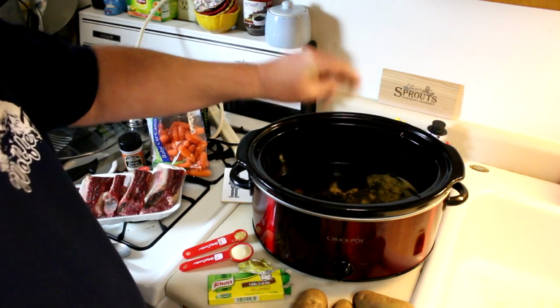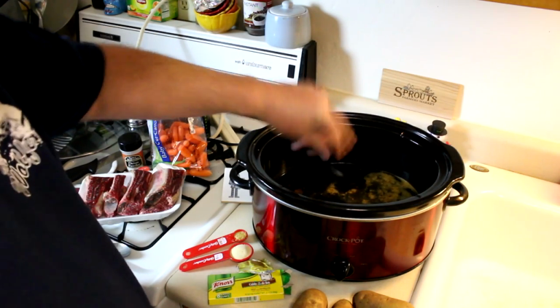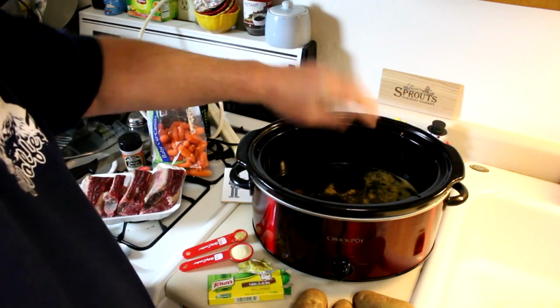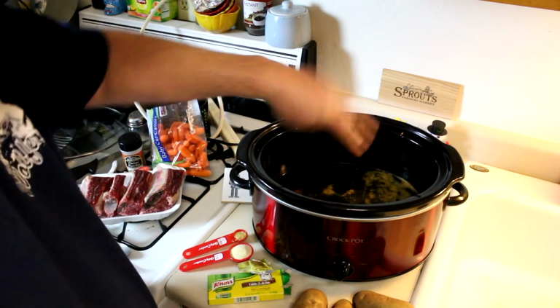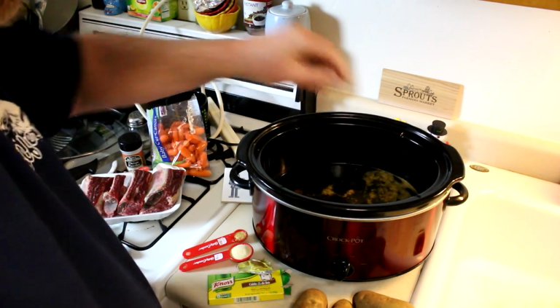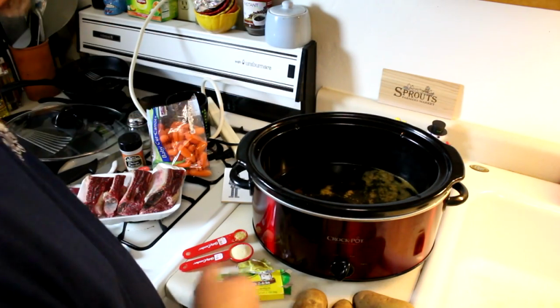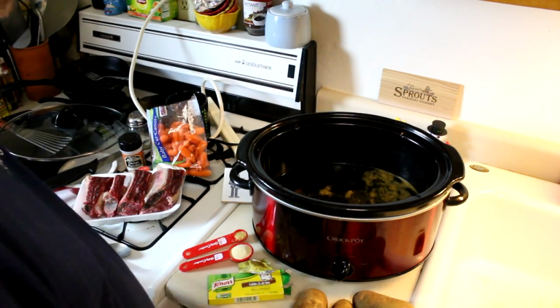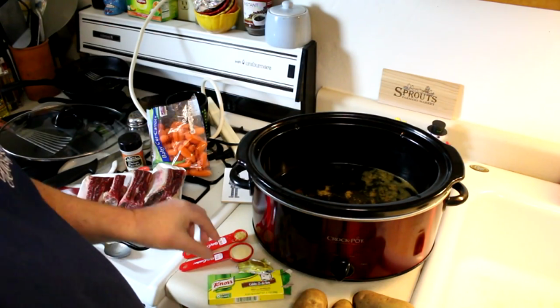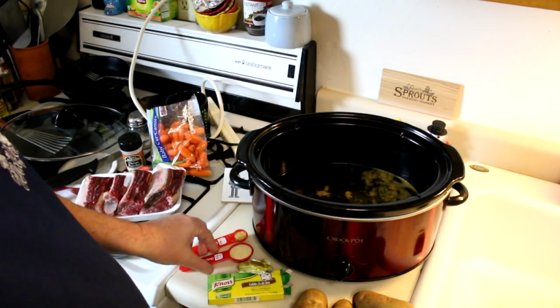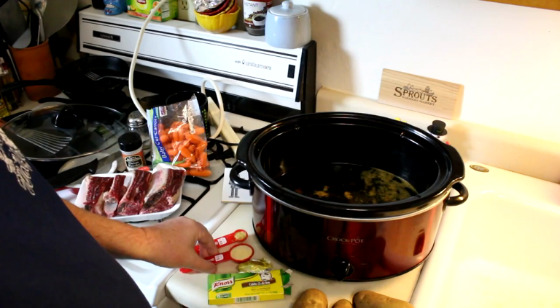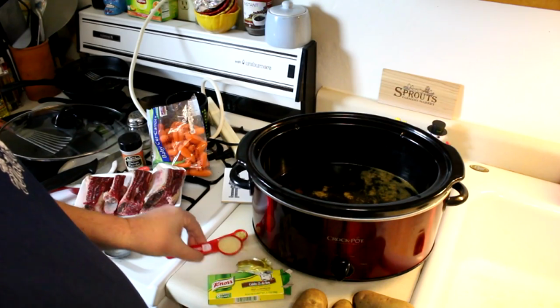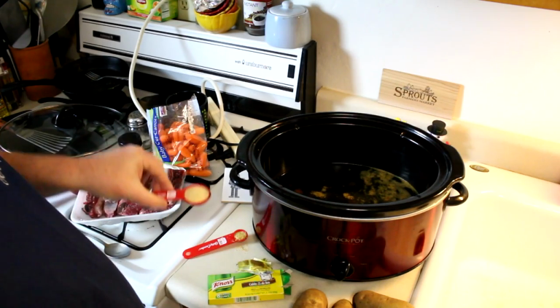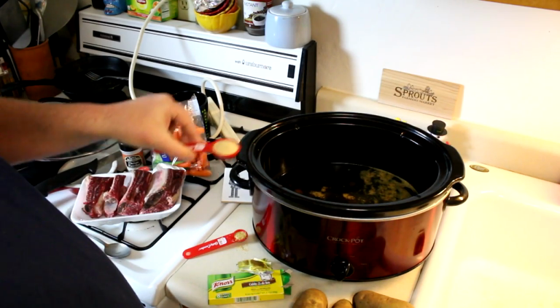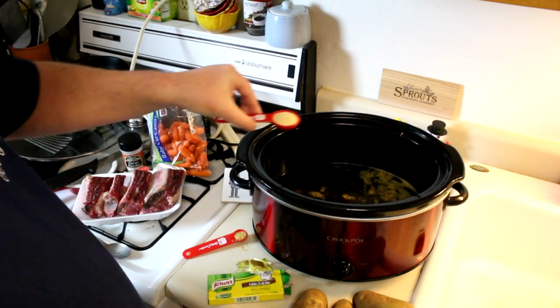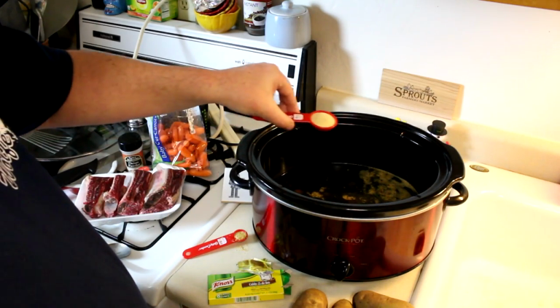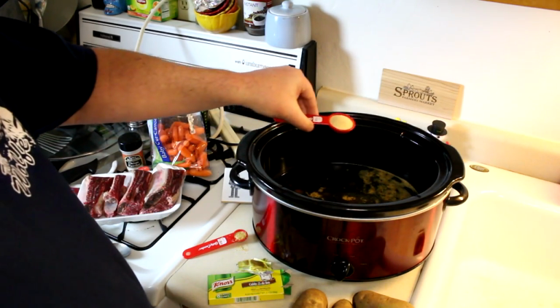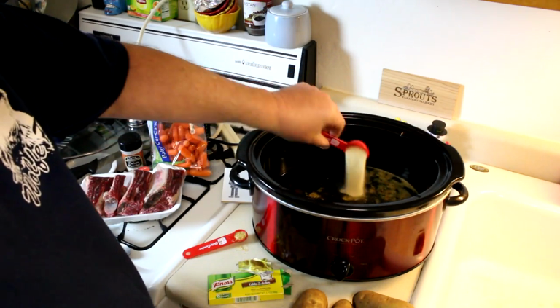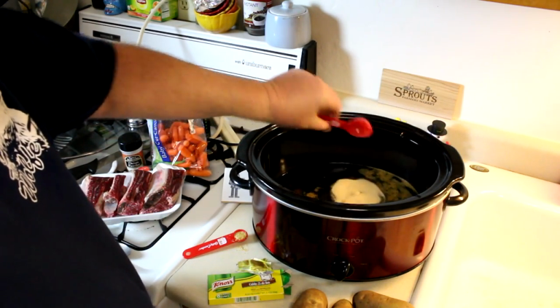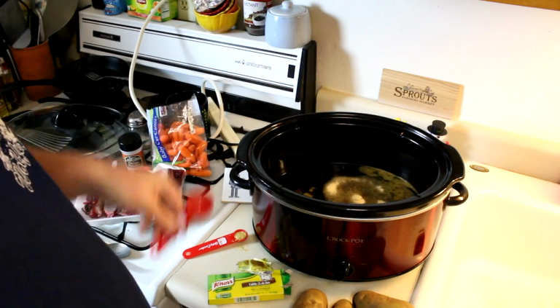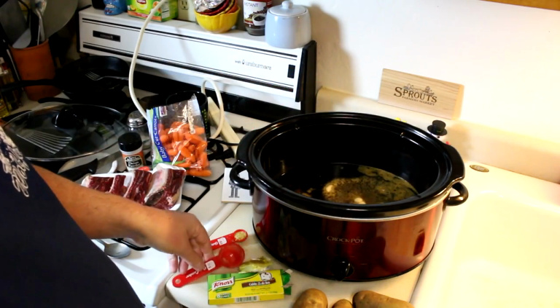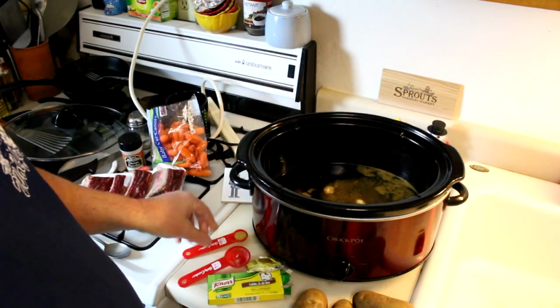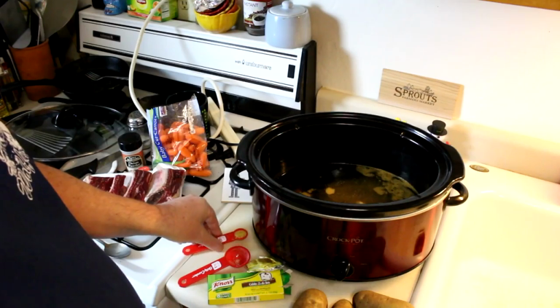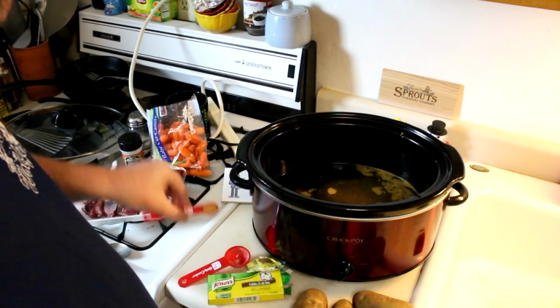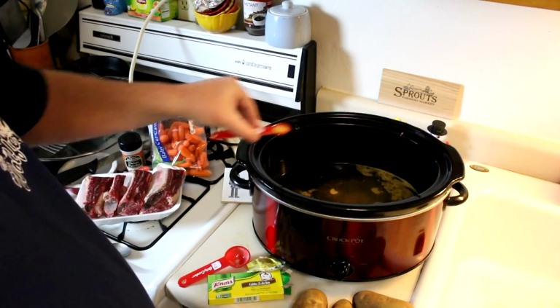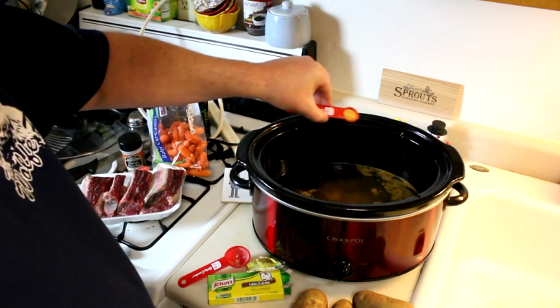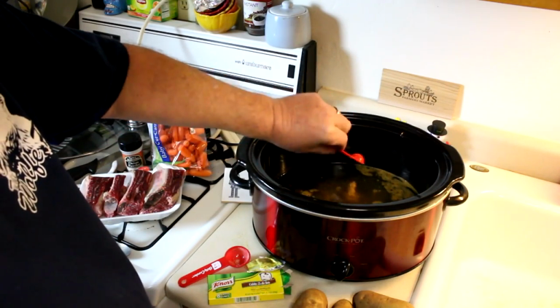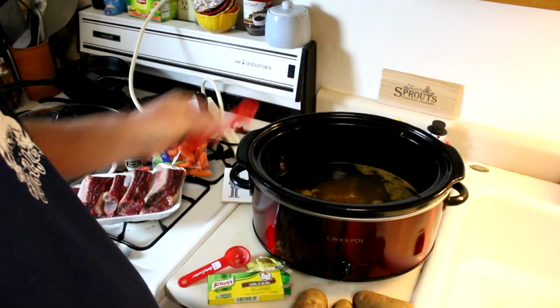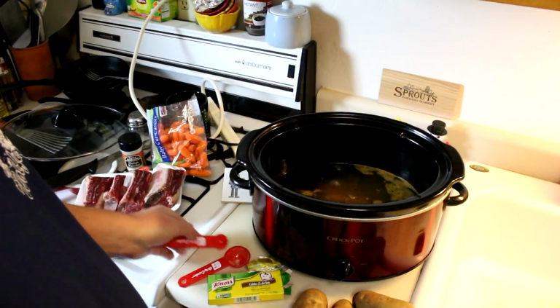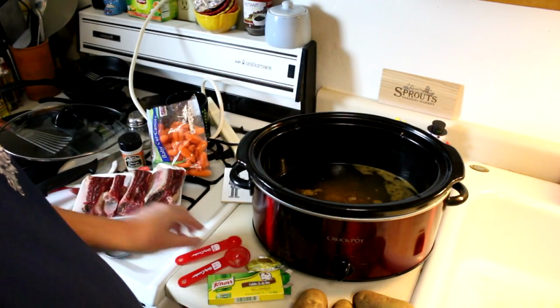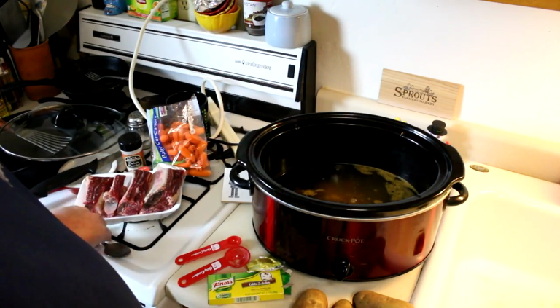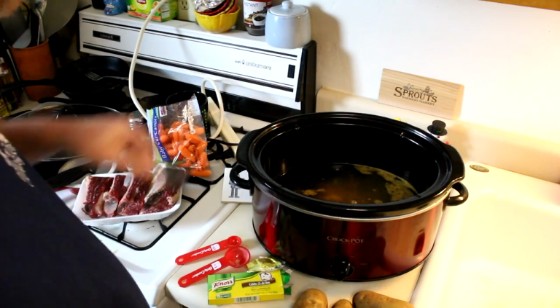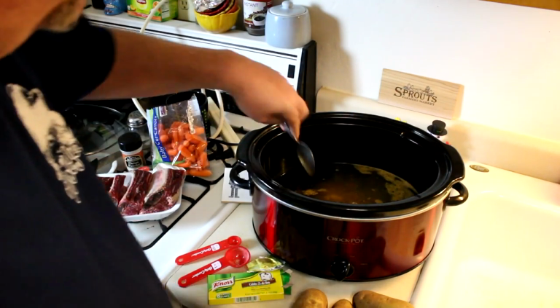You find these in the Hispanic section, these particular ones. Also I'm going to add one tablespoon of onion powder and one half teaspoon of garlic powder and mix that up.